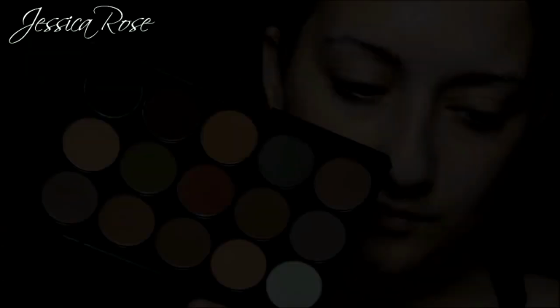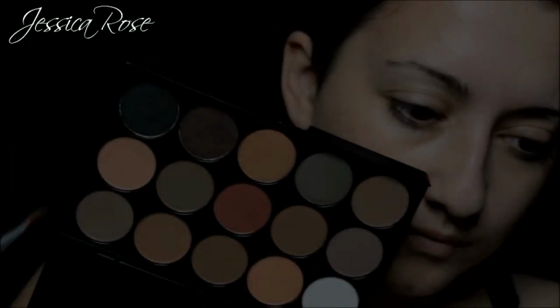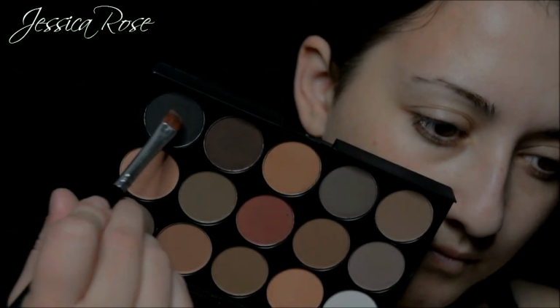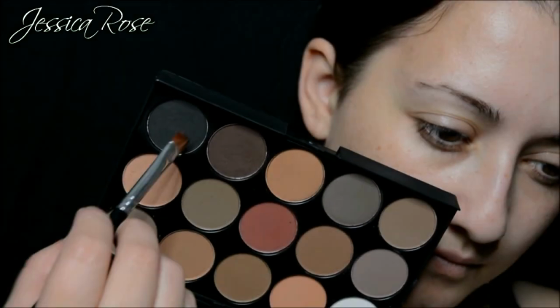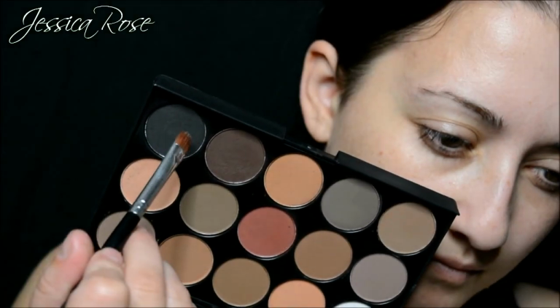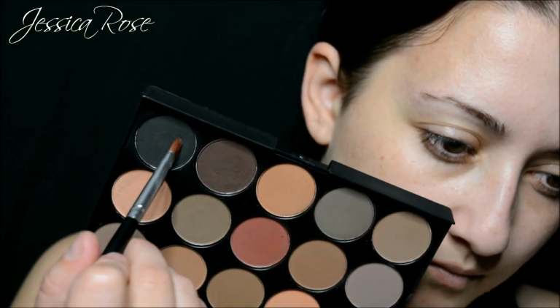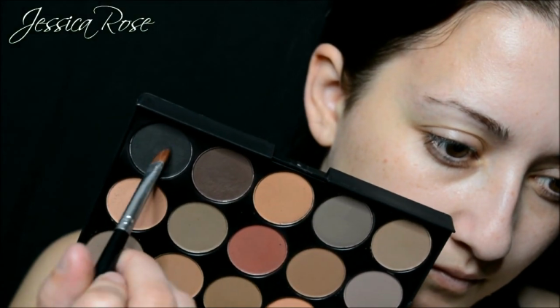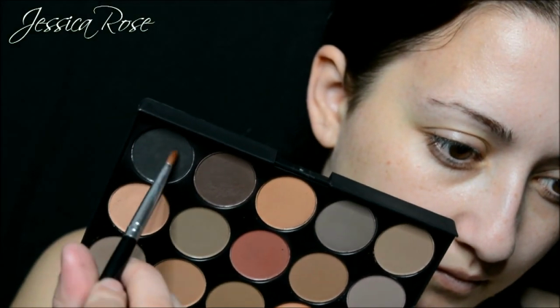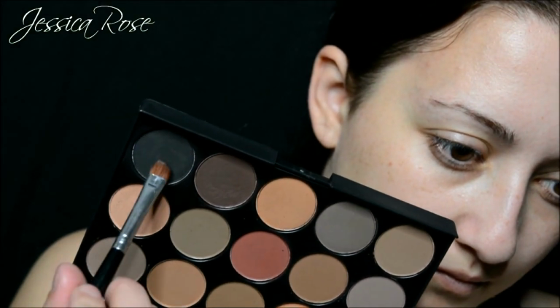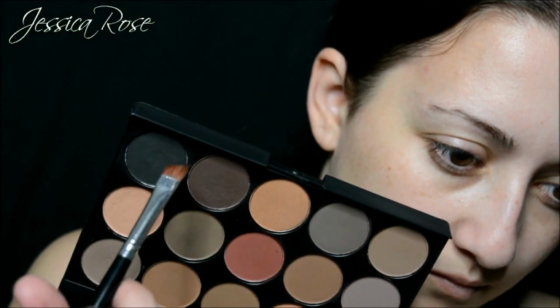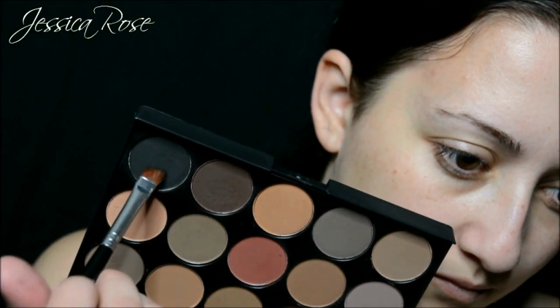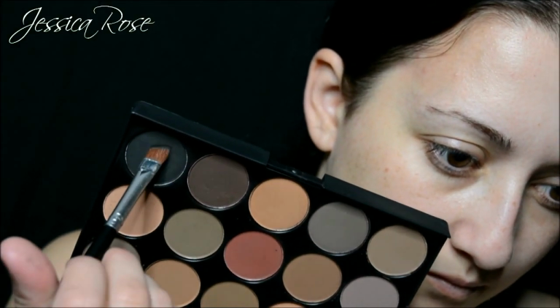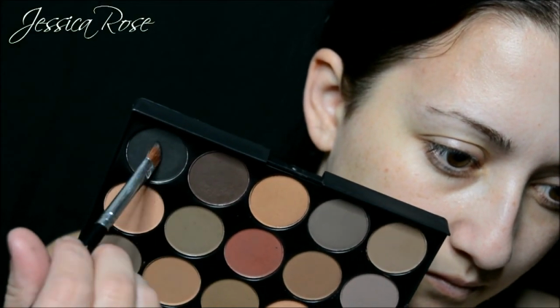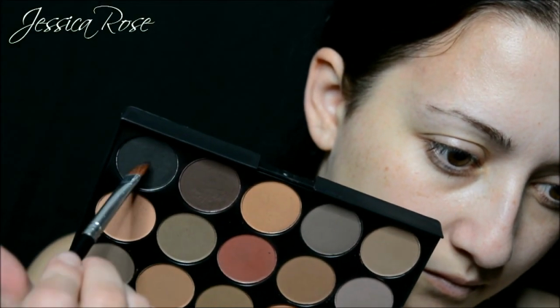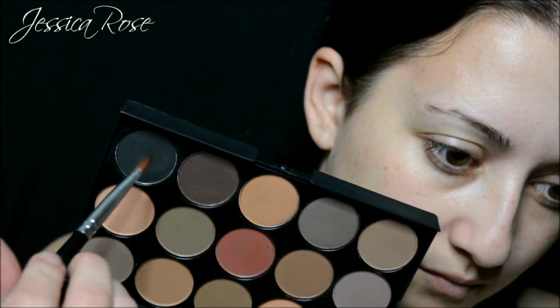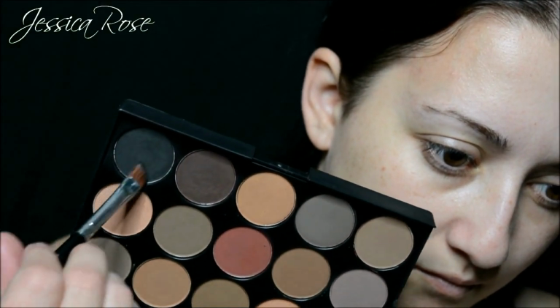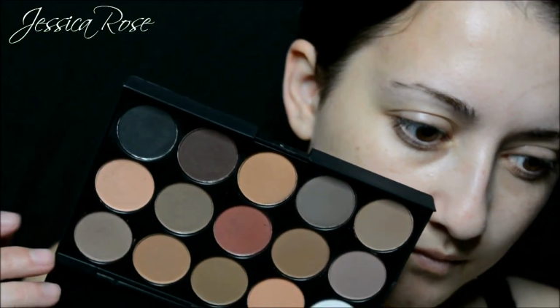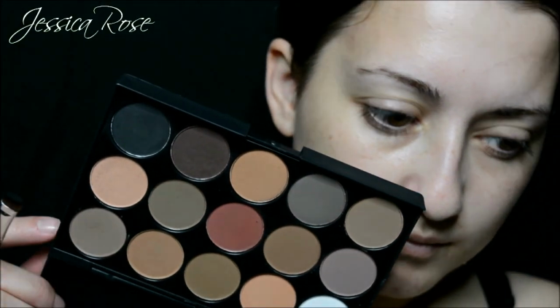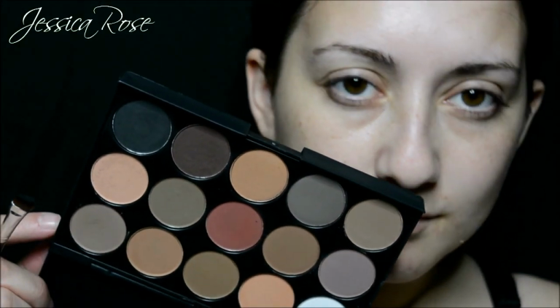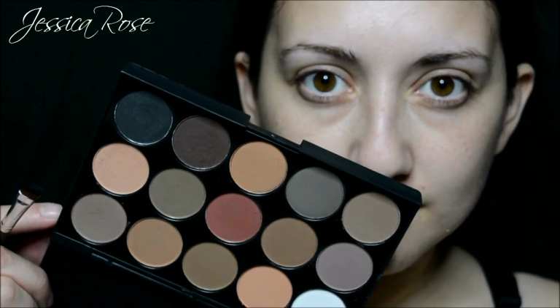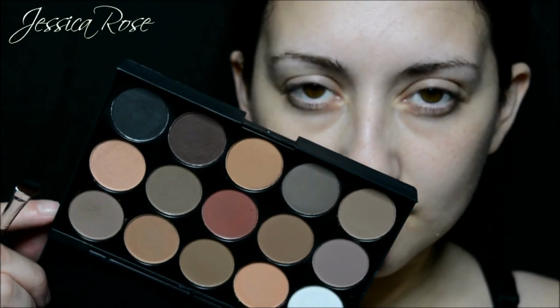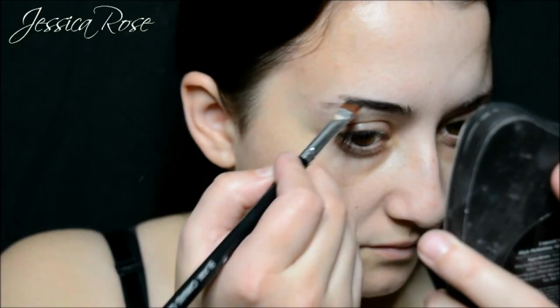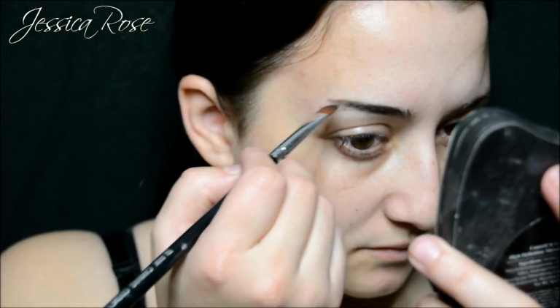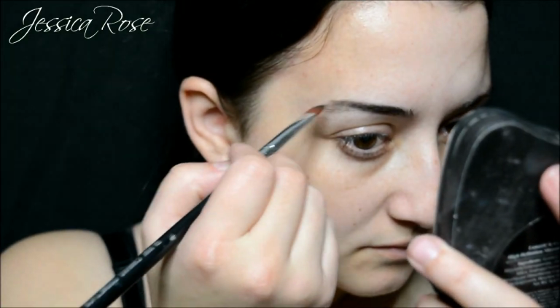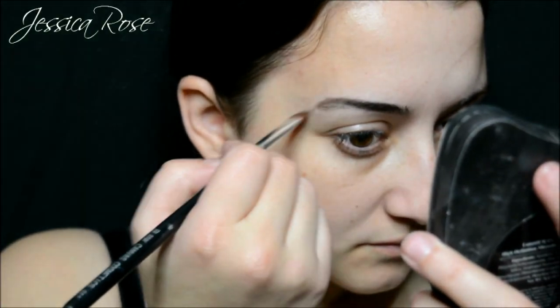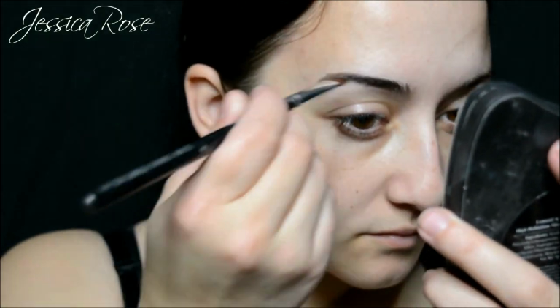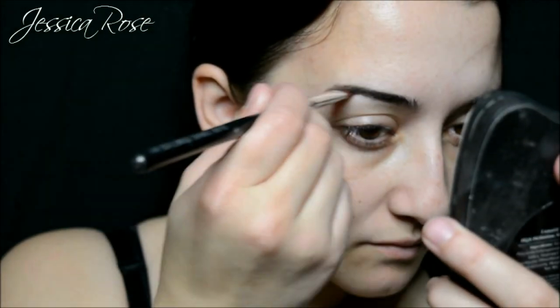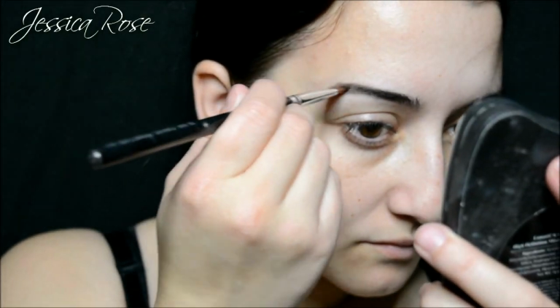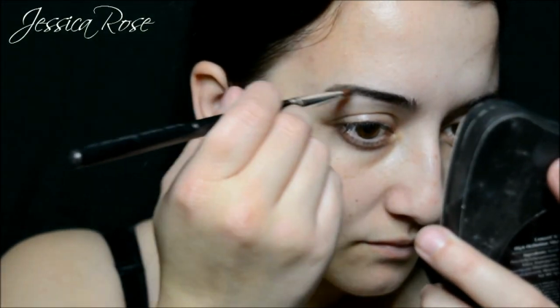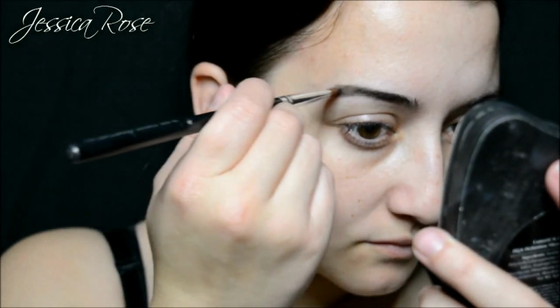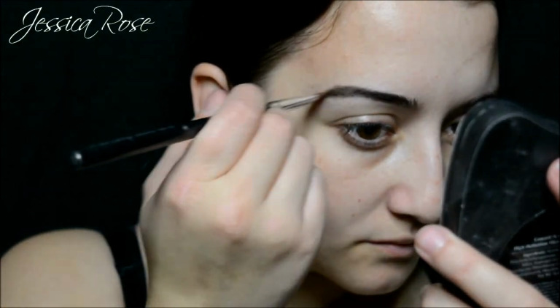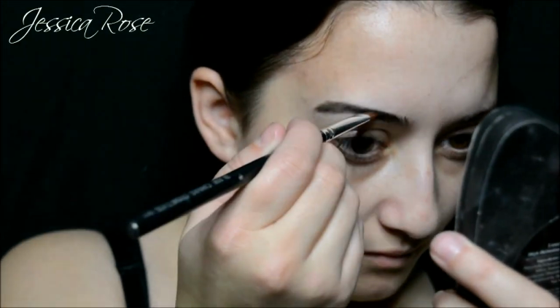First of all, I am taking a matte black eyeshadow for the eyebrows. I am just going to fill them in sparsely. This doesn't need to be neat at all. The more bushy and natural looking, the better it will look.